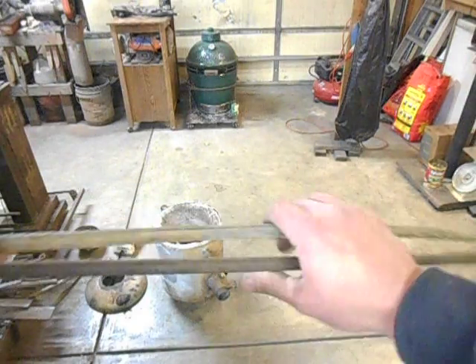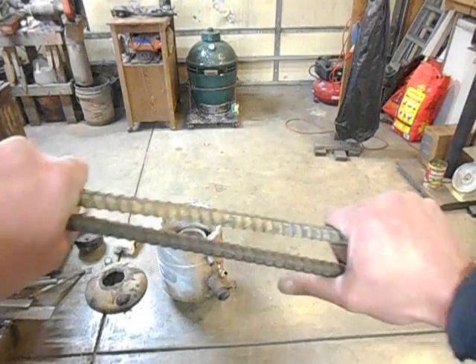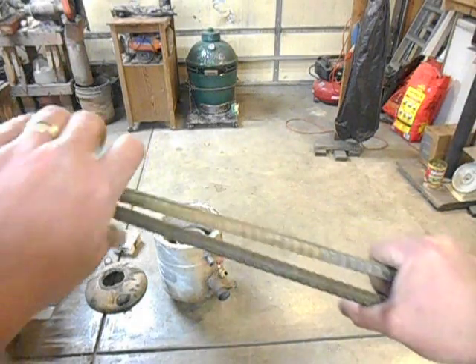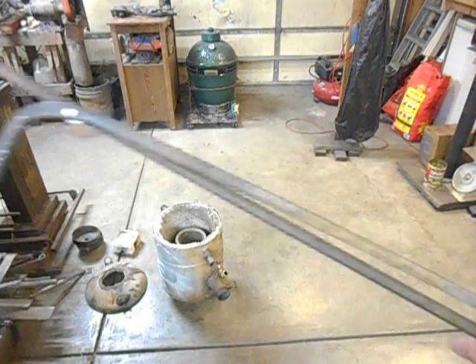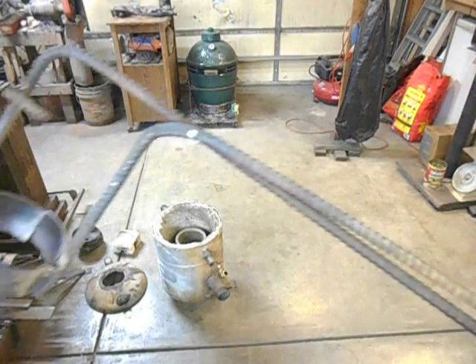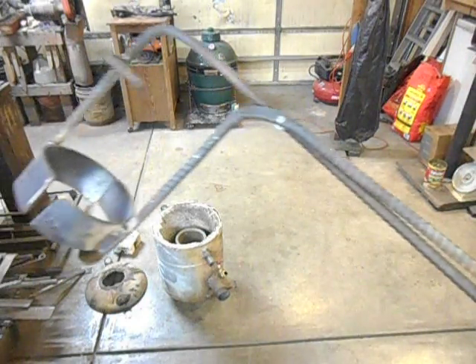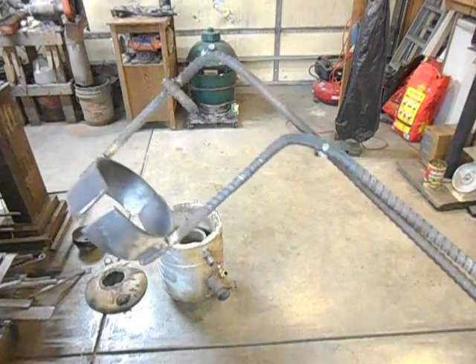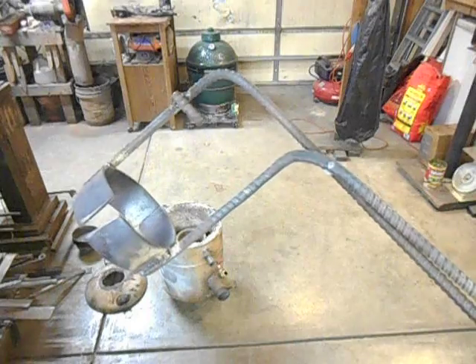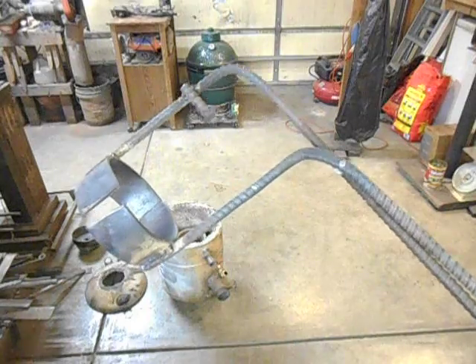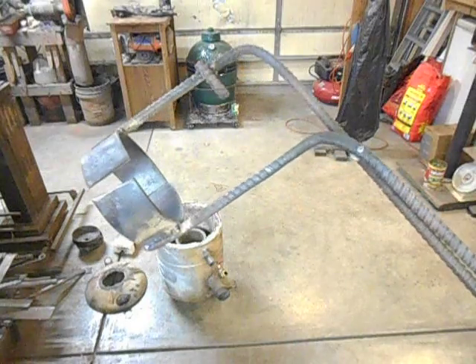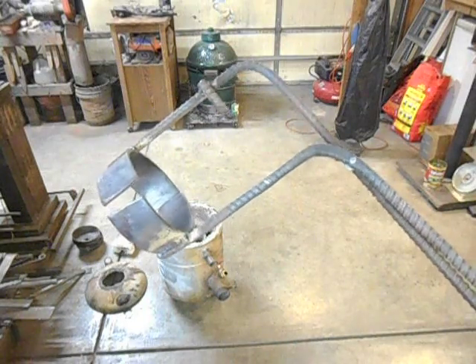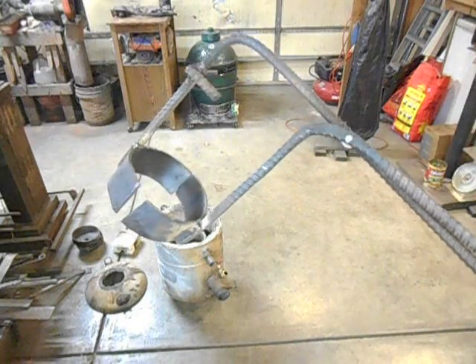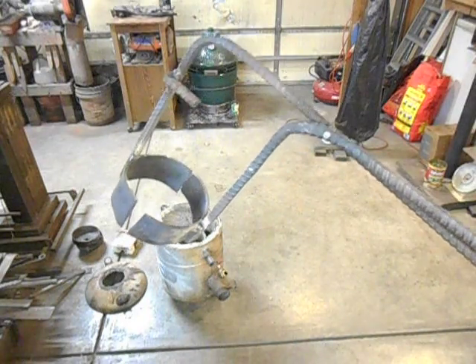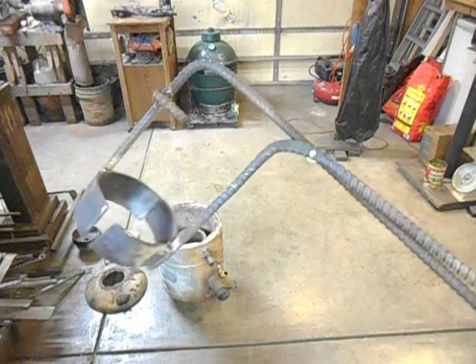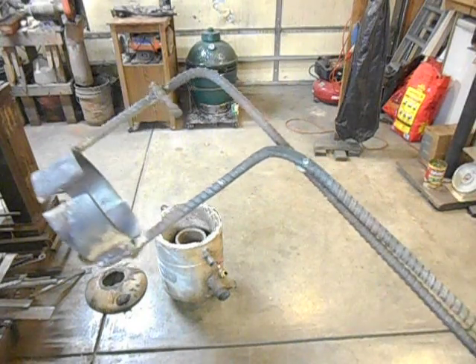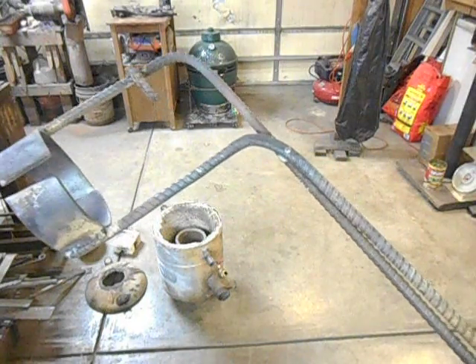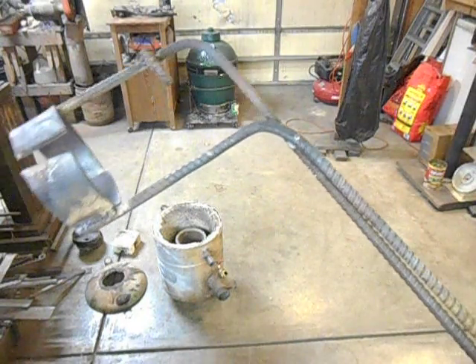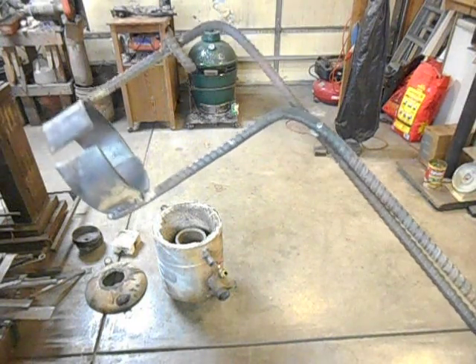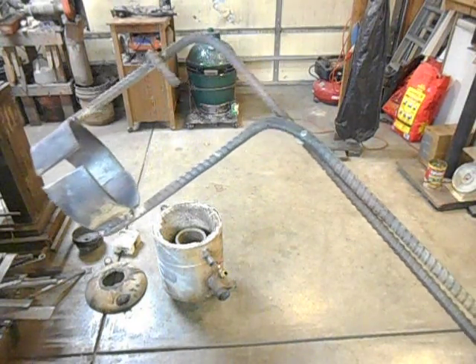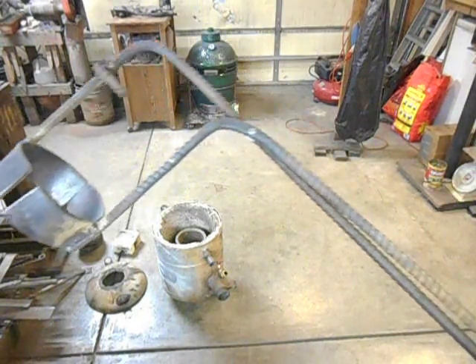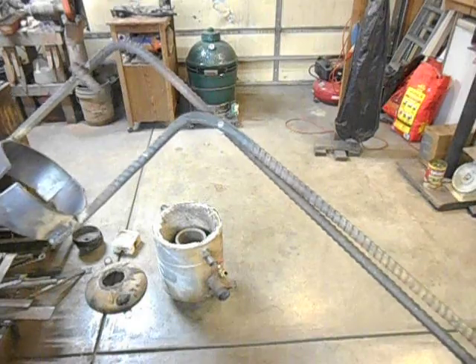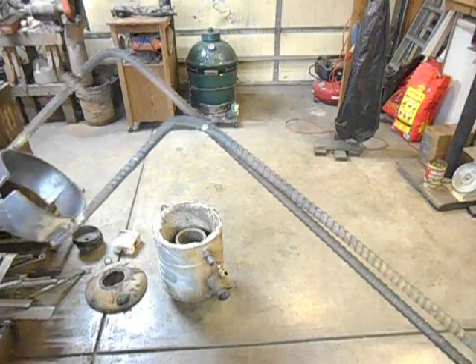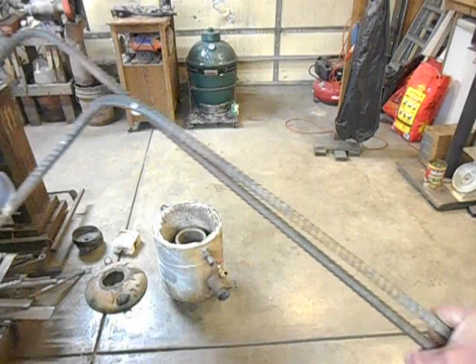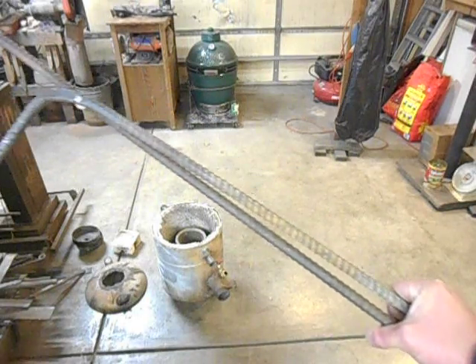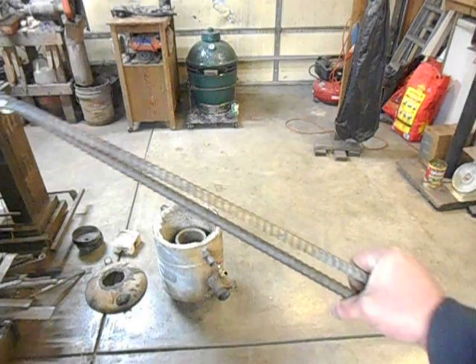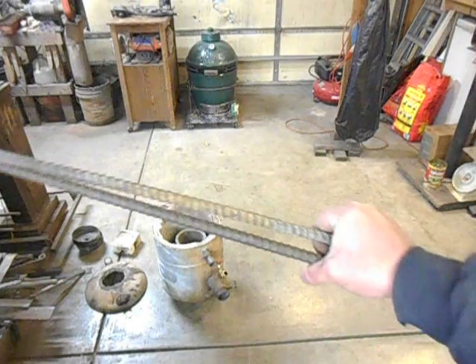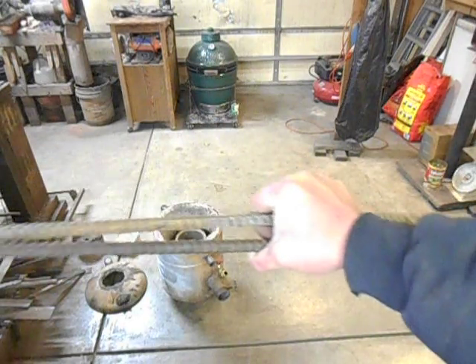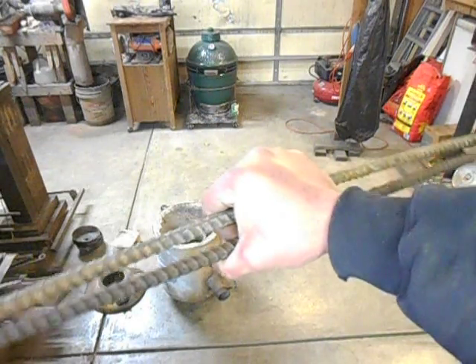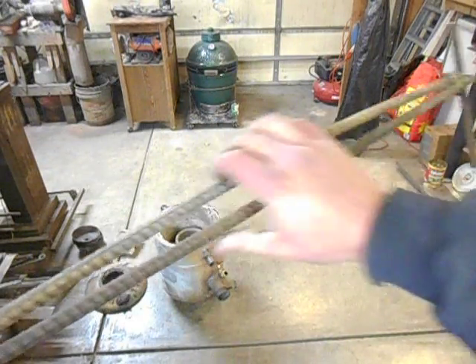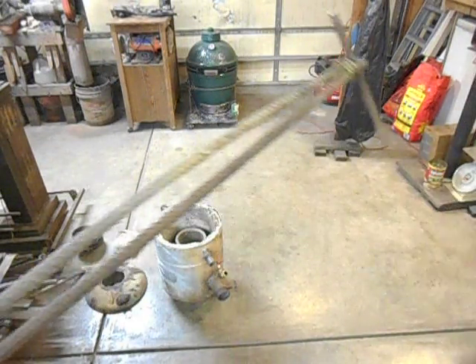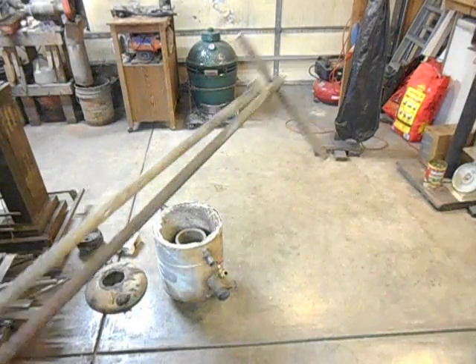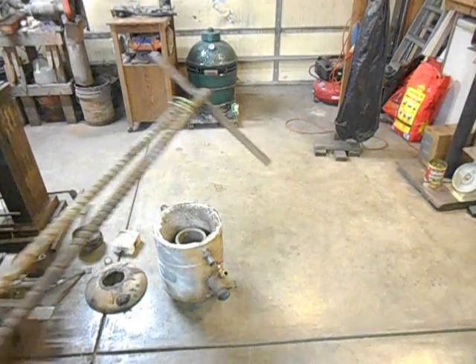What this is, is a set of lifting and pouring tongs for clay graphite crucibles for the foundry.